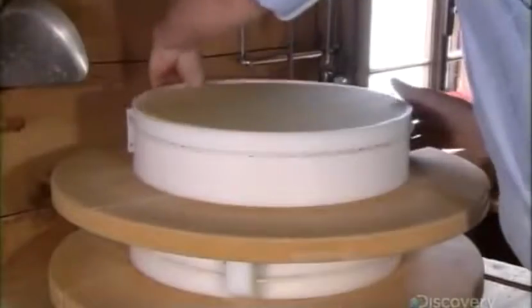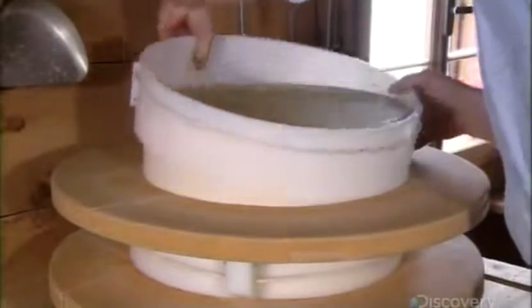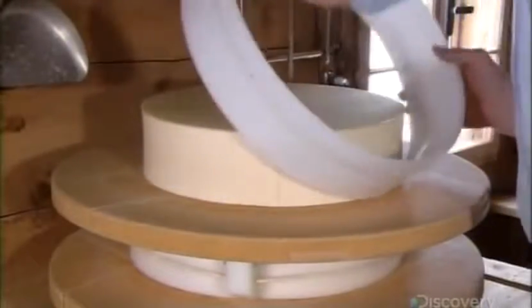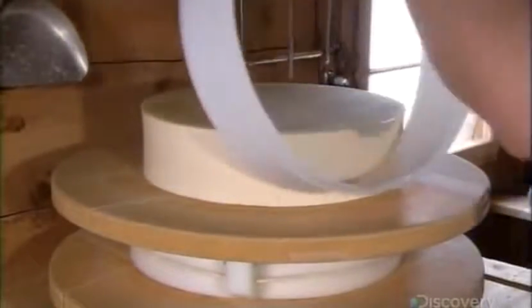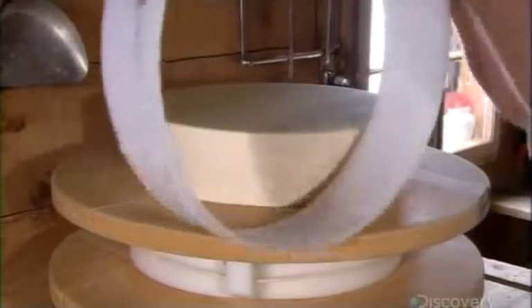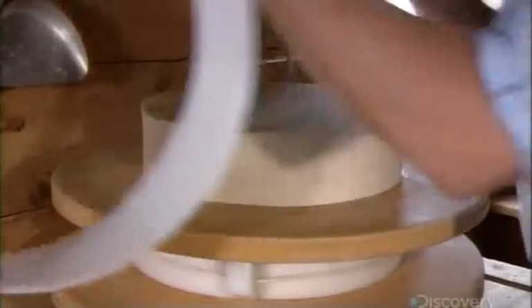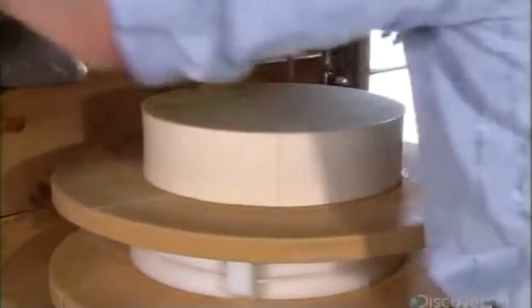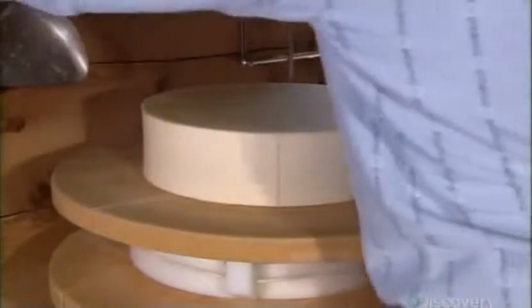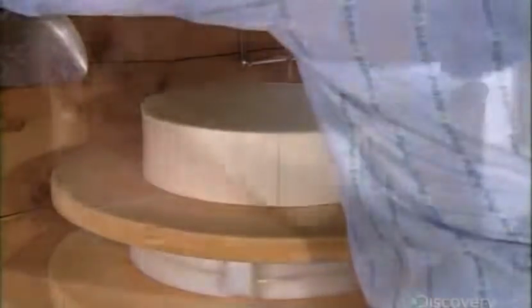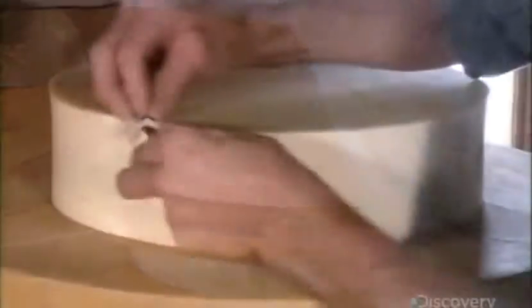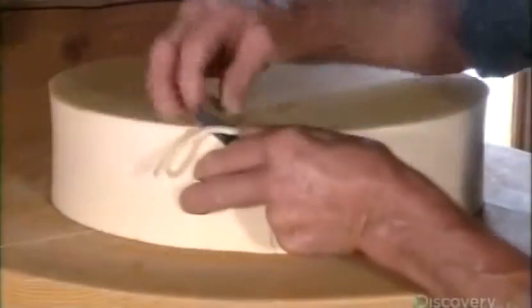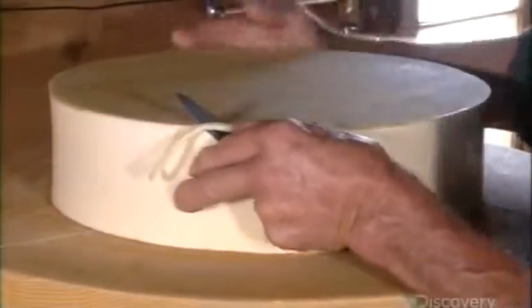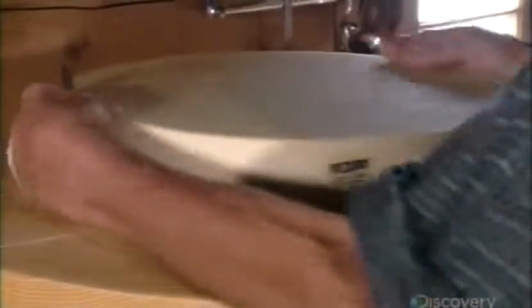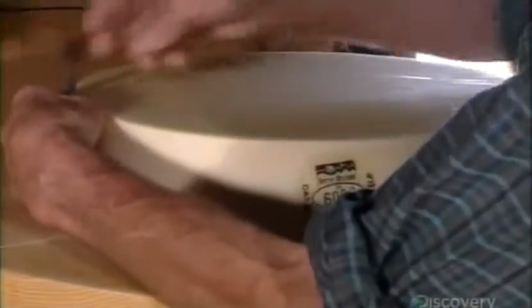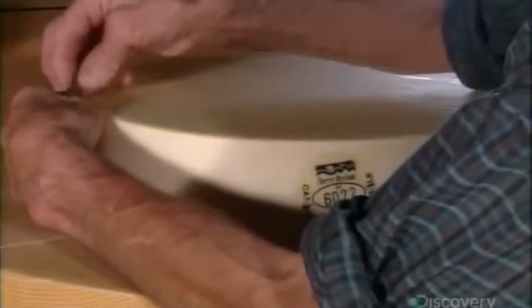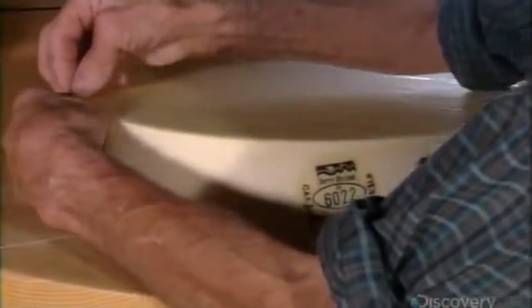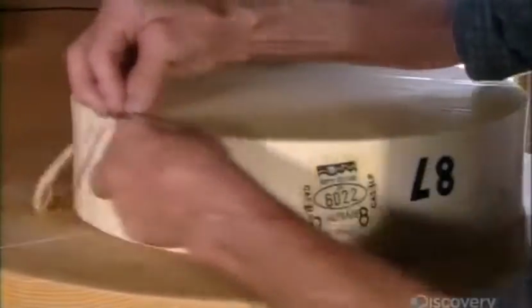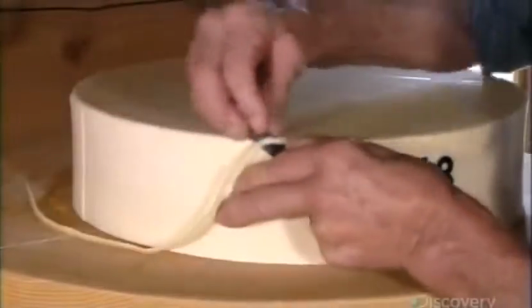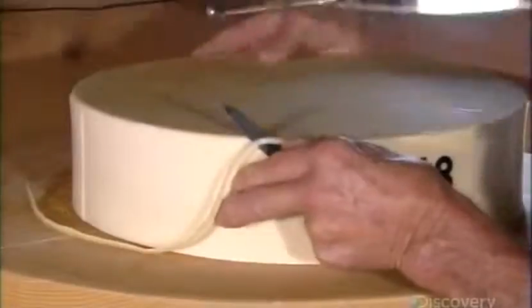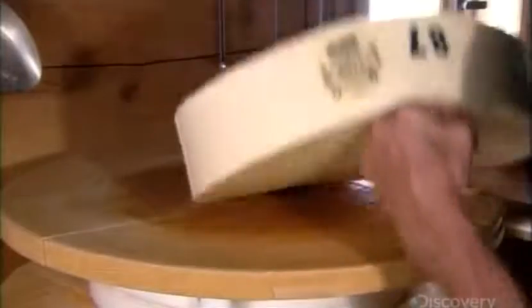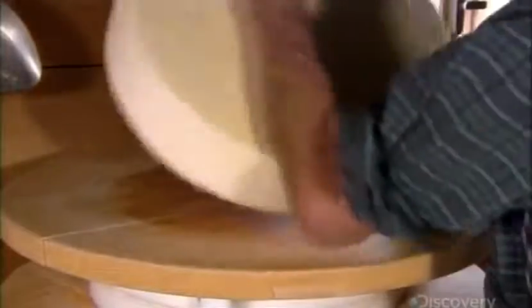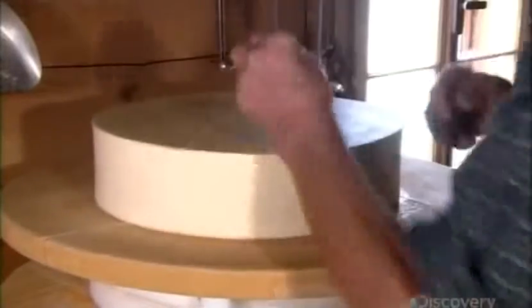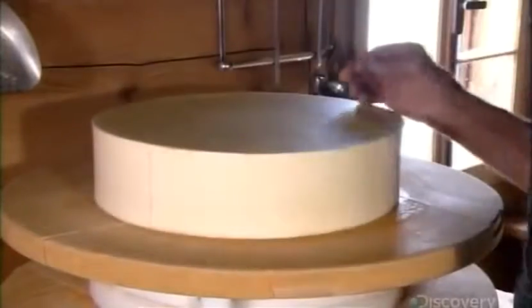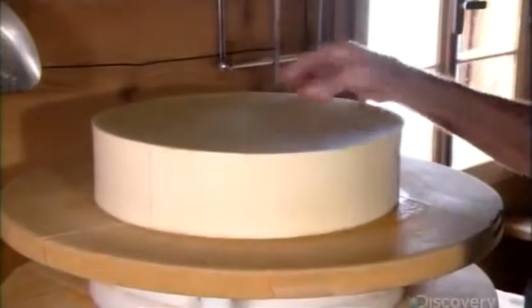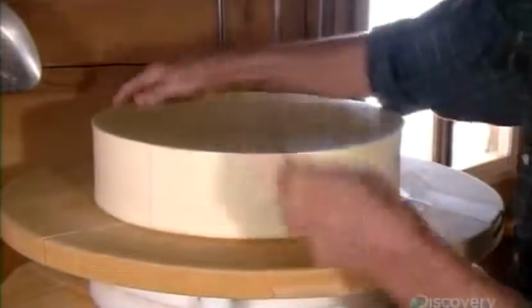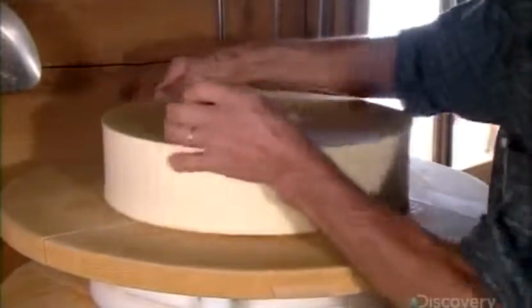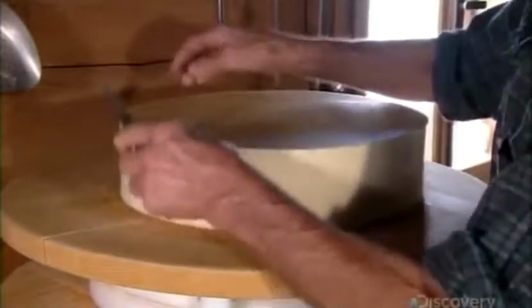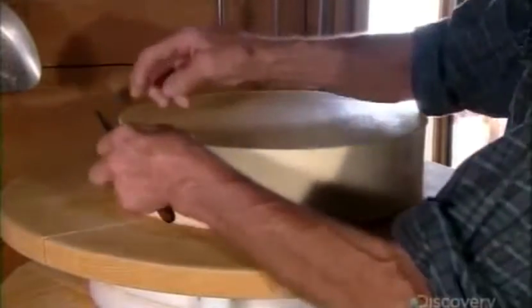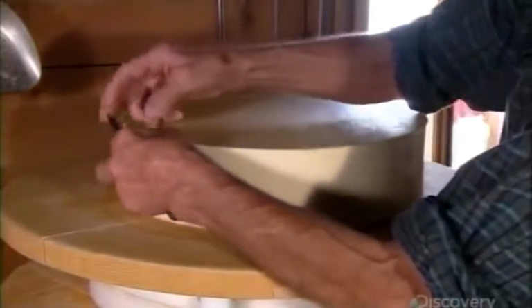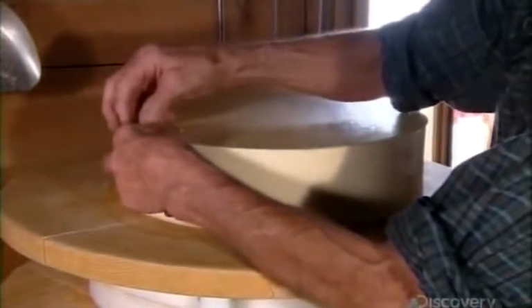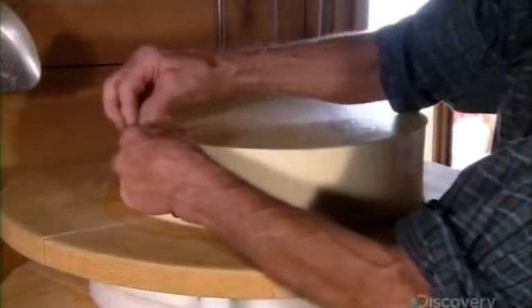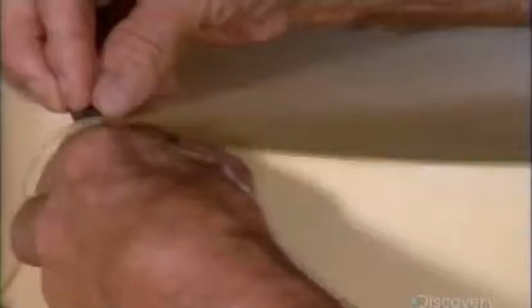The next morning, he trims off the excess cheese created around the edge by the pressing mold. Like every step in this cheesemaking process, this work is also done by hand.